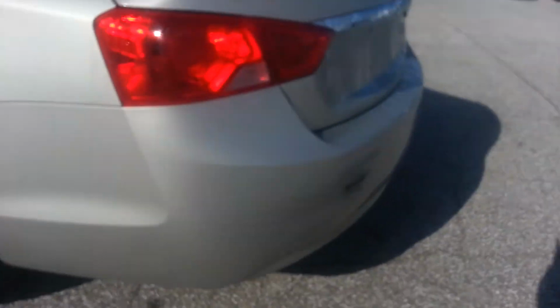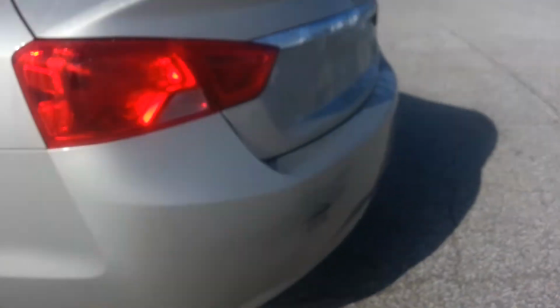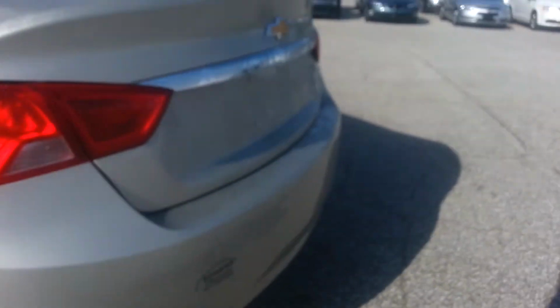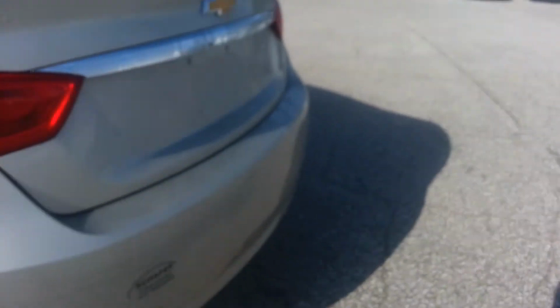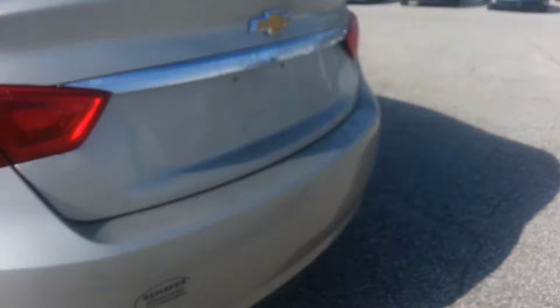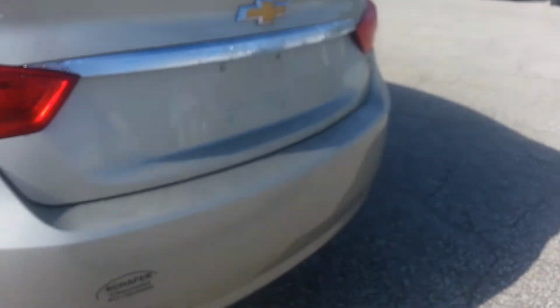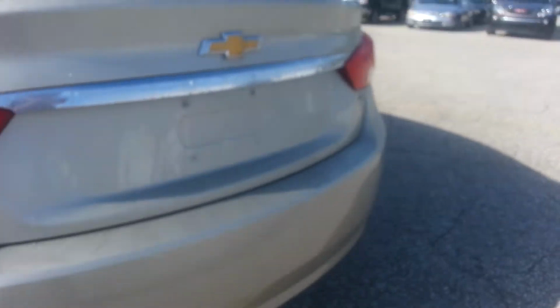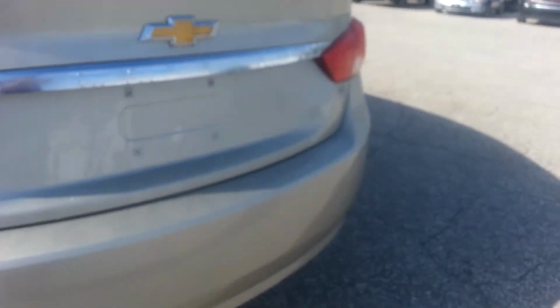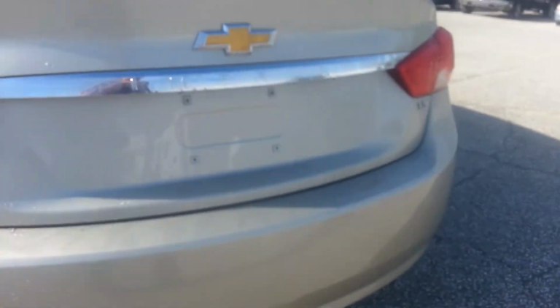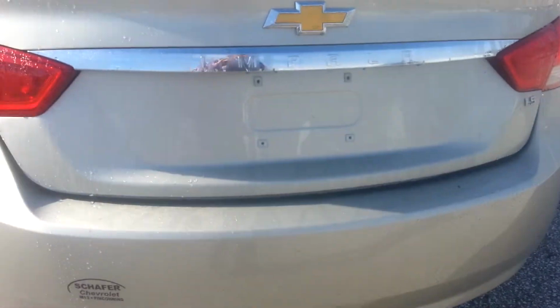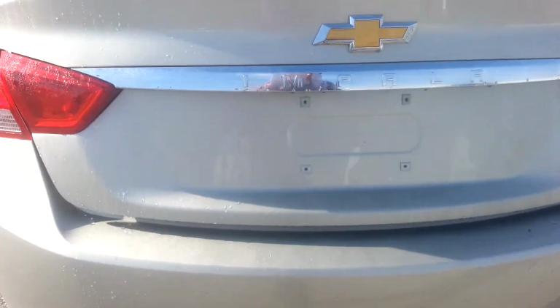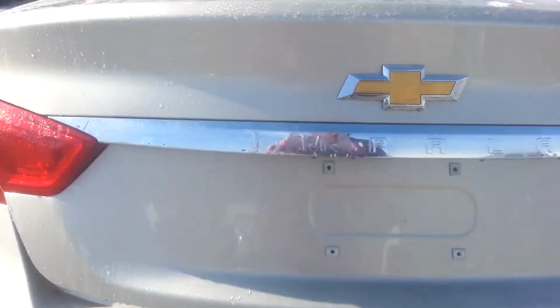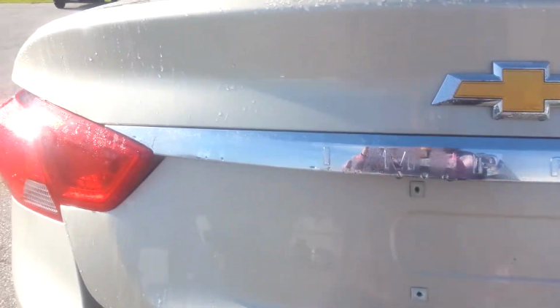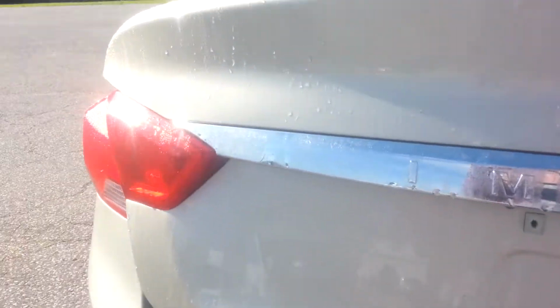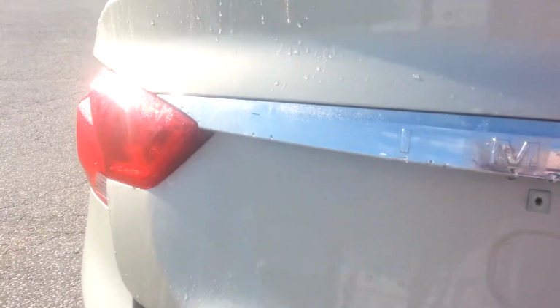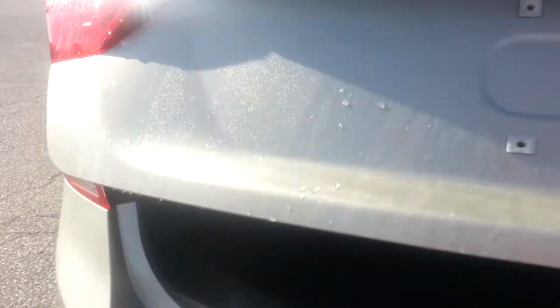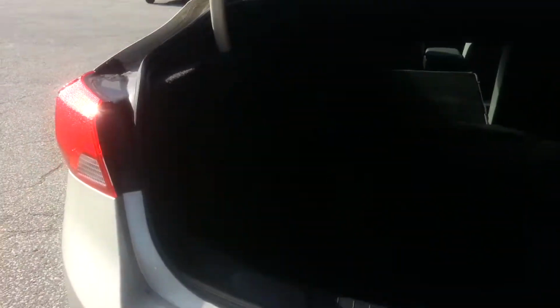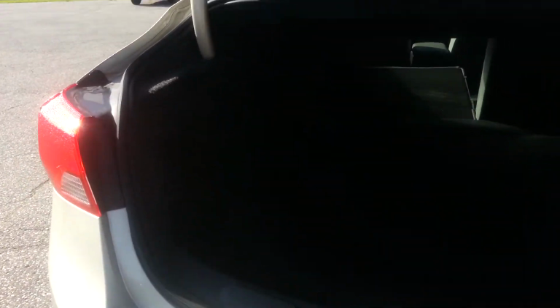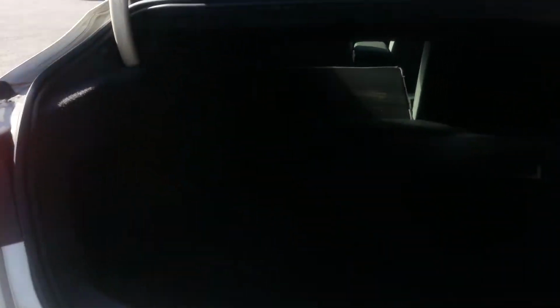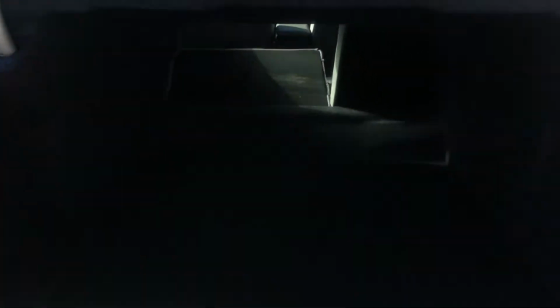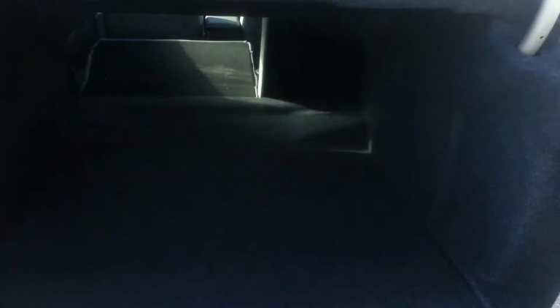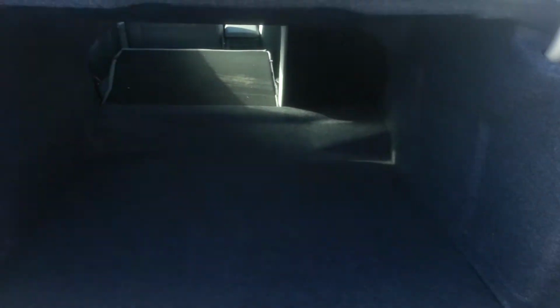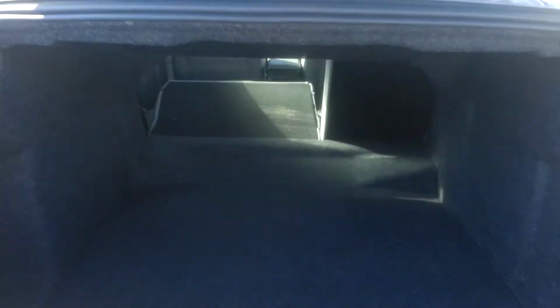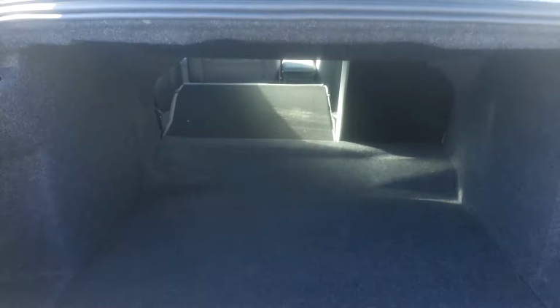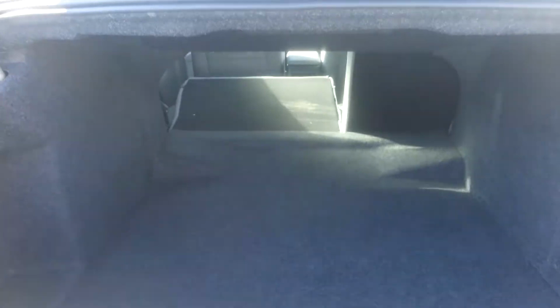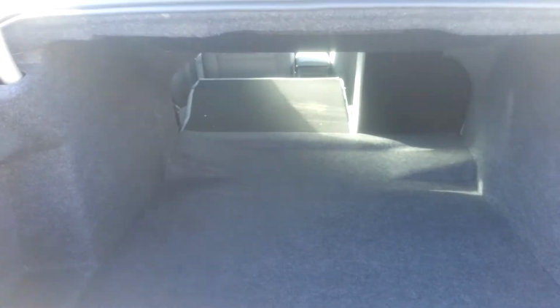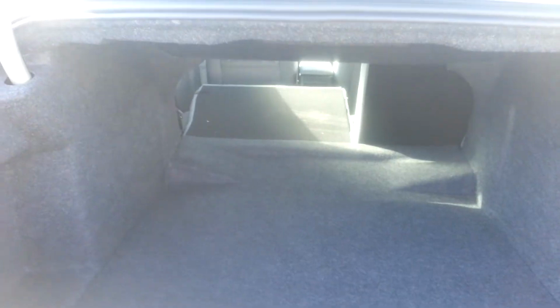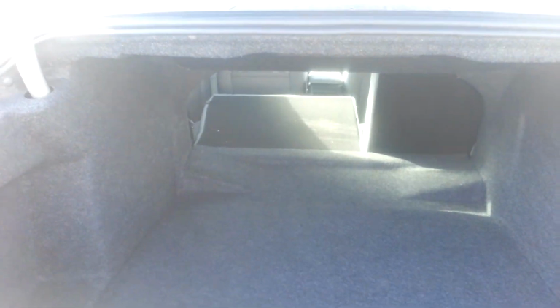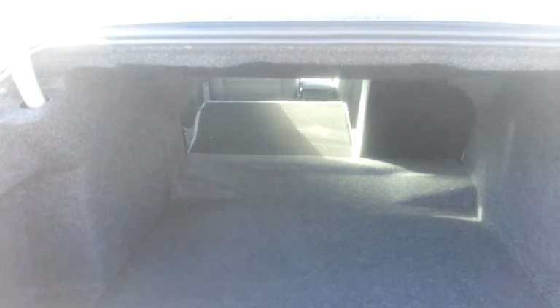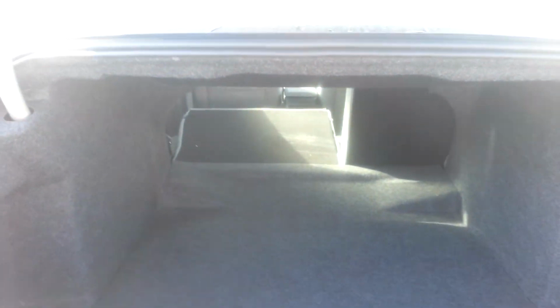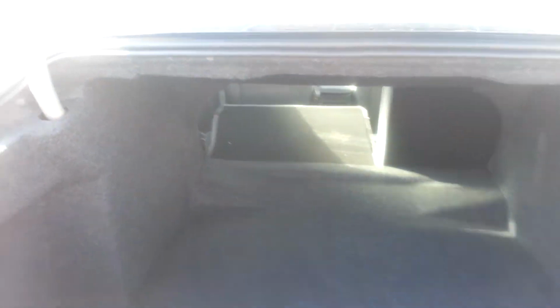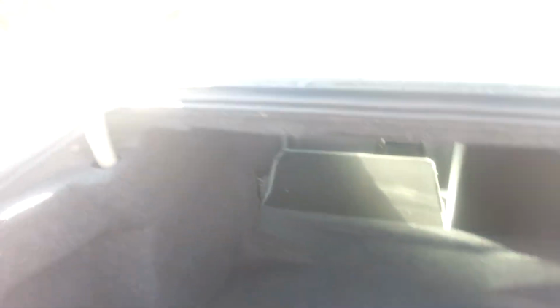If we go ahead and look and pop open our trunk, there's plenty of trunk space and you can see that those seats fold down for you in the back.